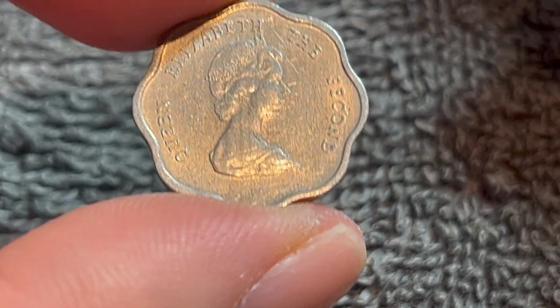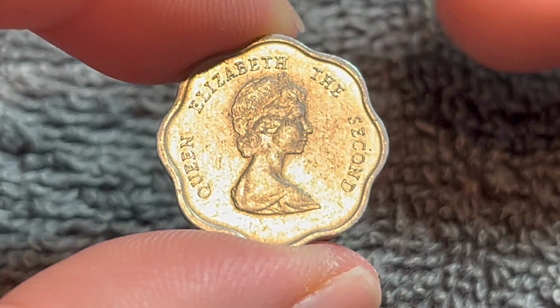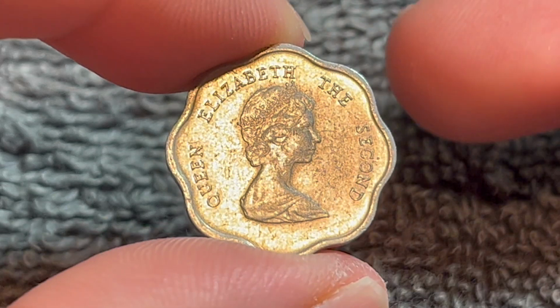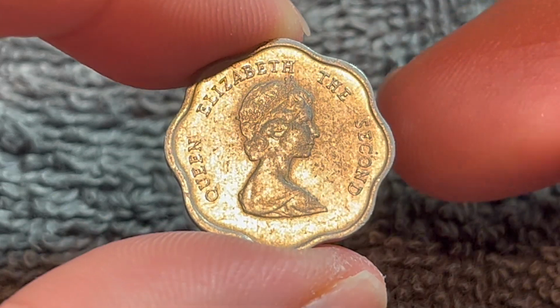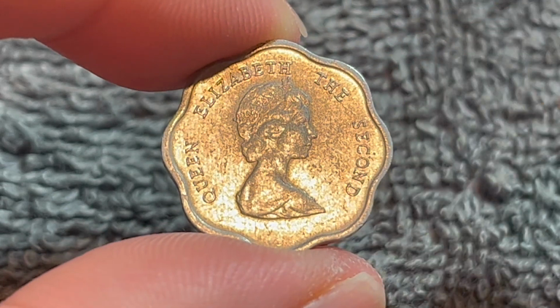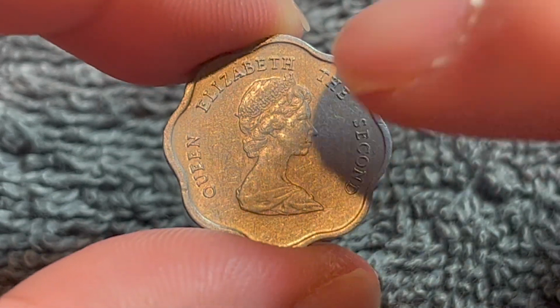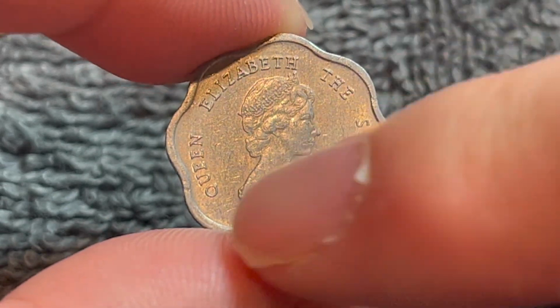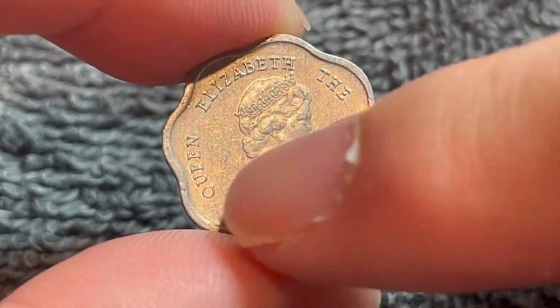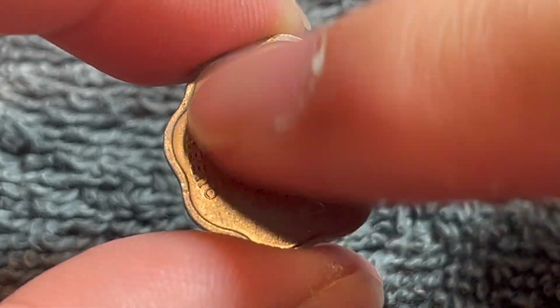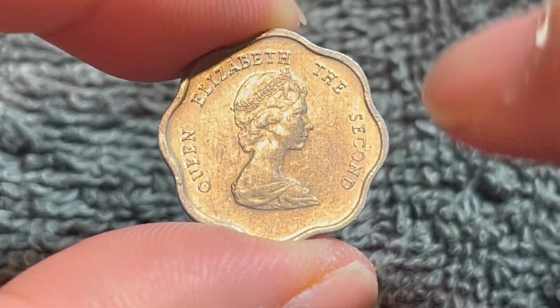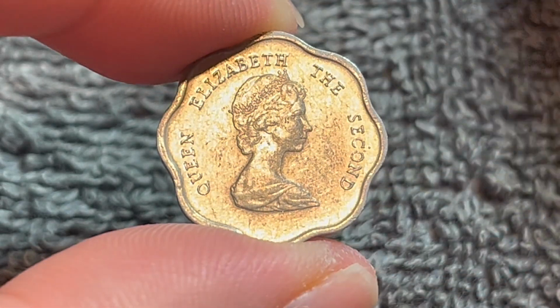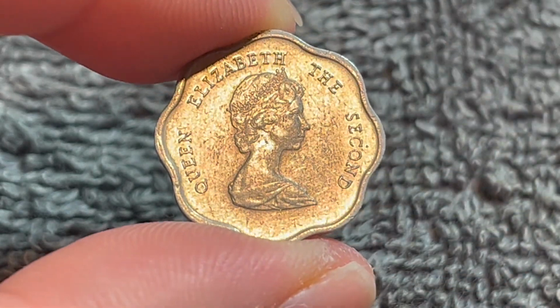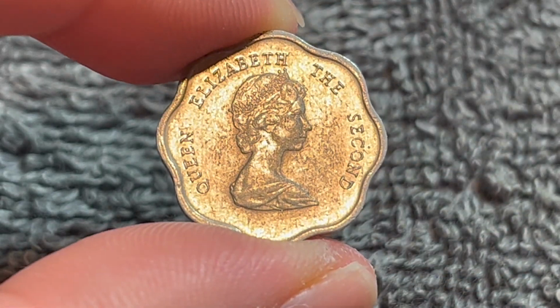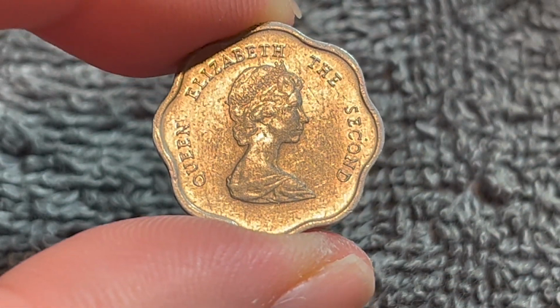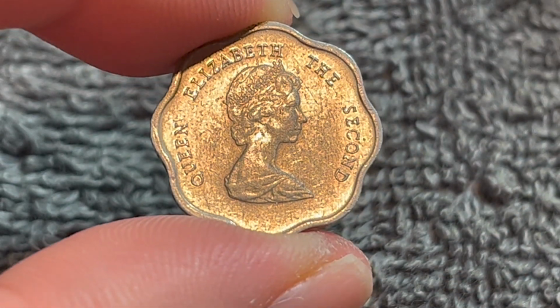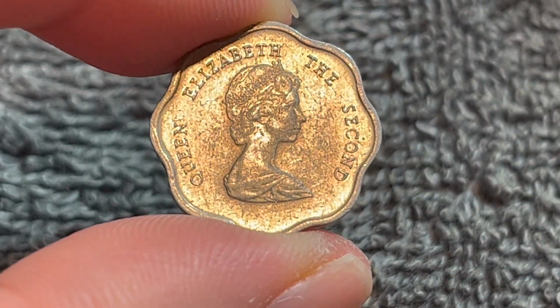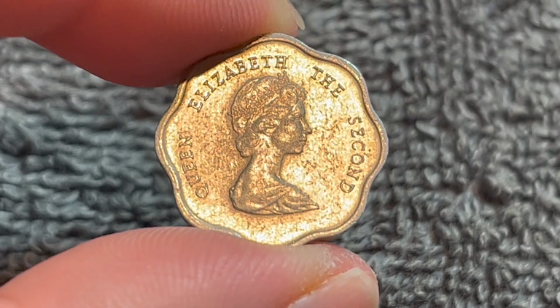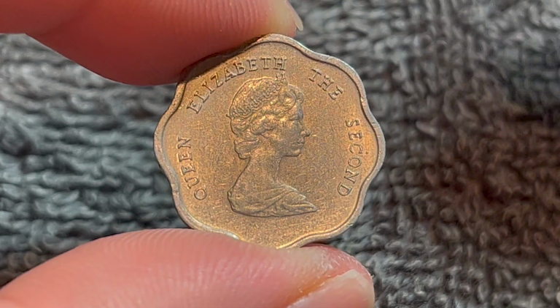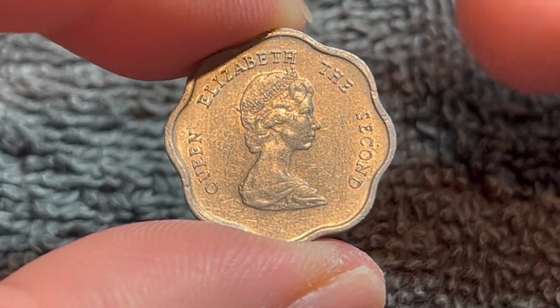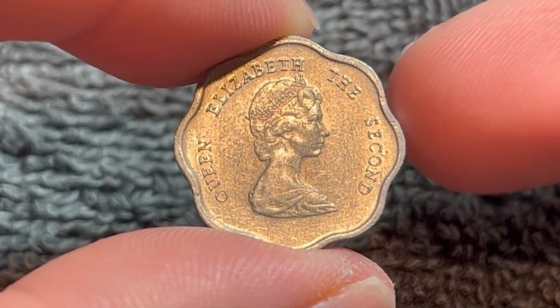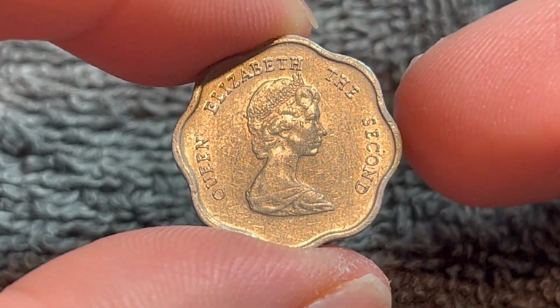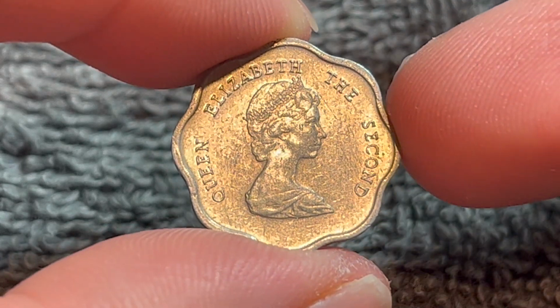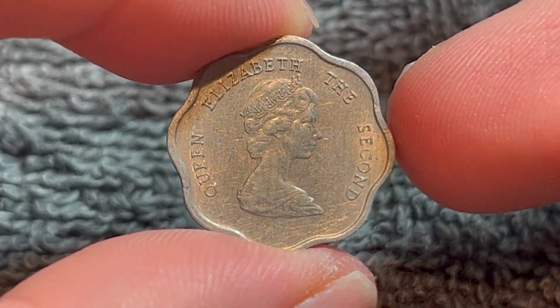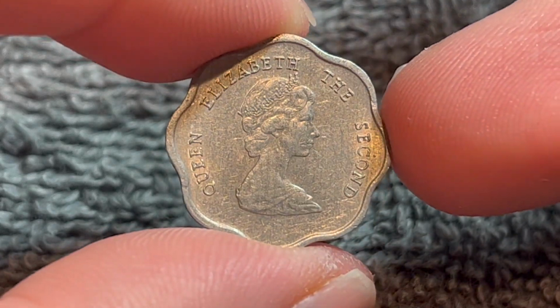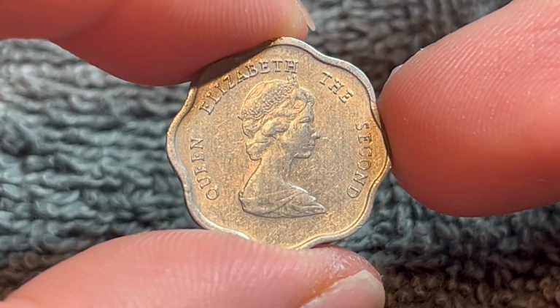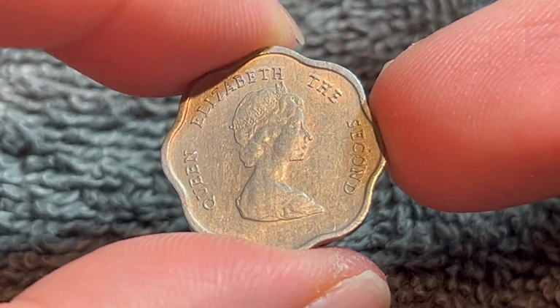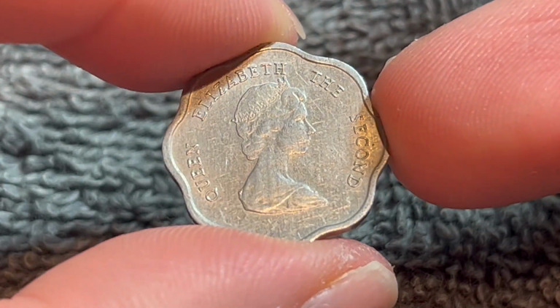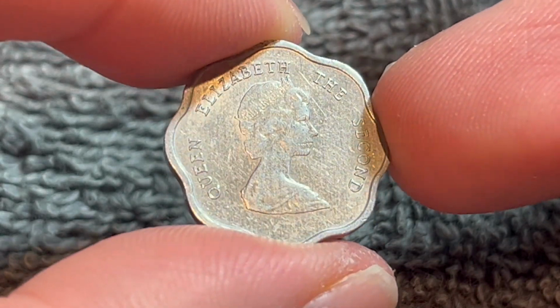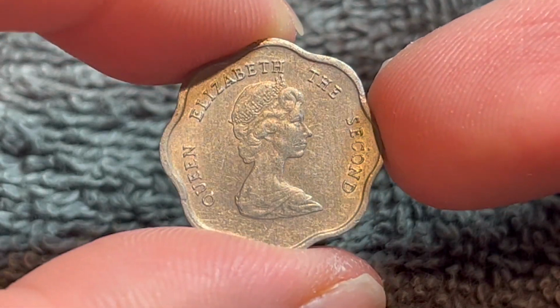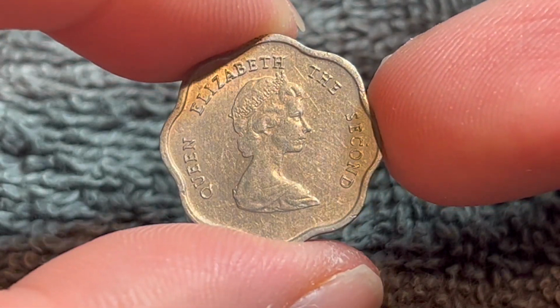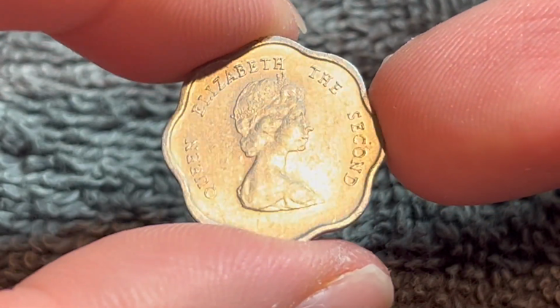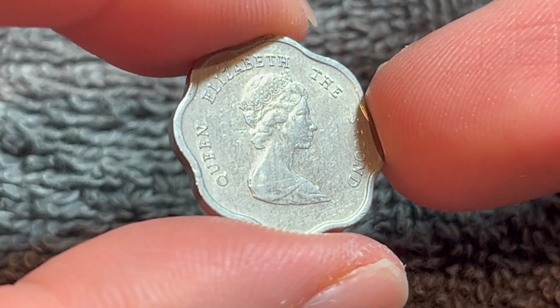On the obverse, a portrait of, as you can plainly see, Queen Elizabeth II by Arnold Machen. If you're a collector of UK coins, you'll recognize this as the second portrait of the Queen.